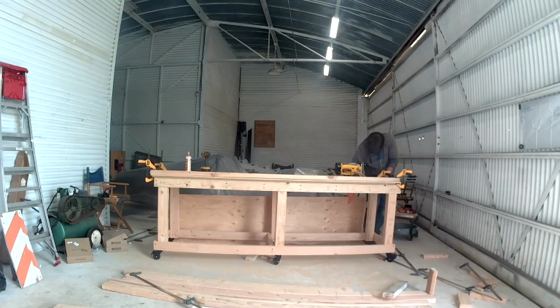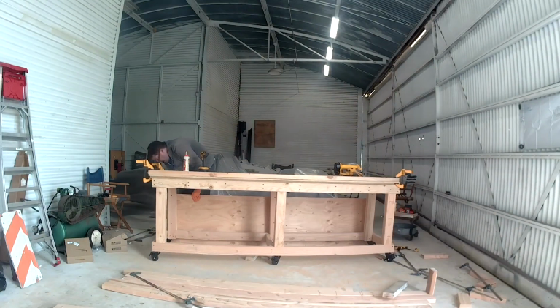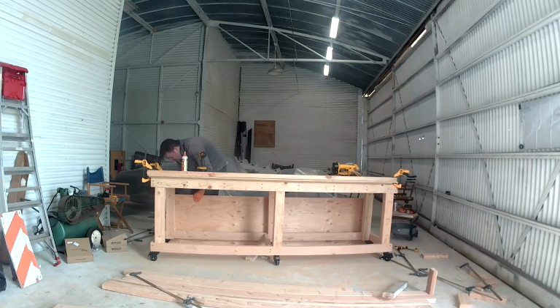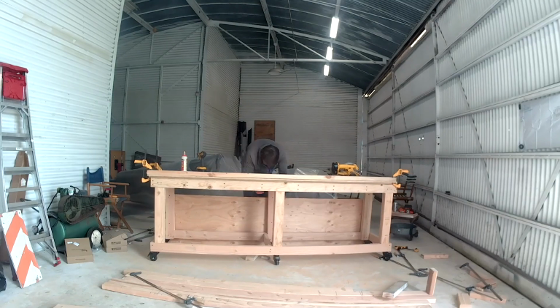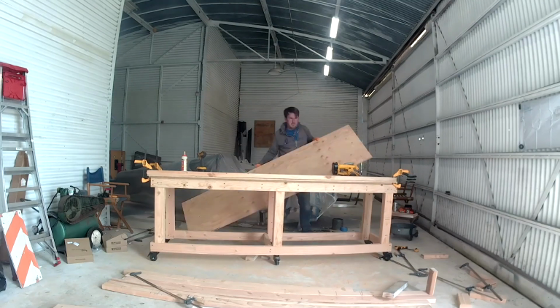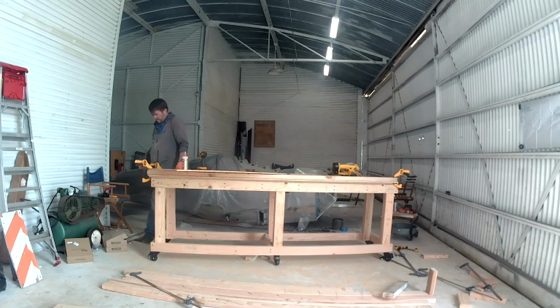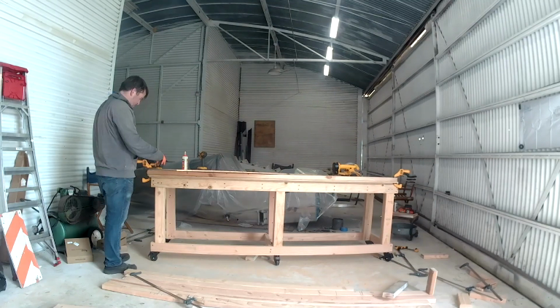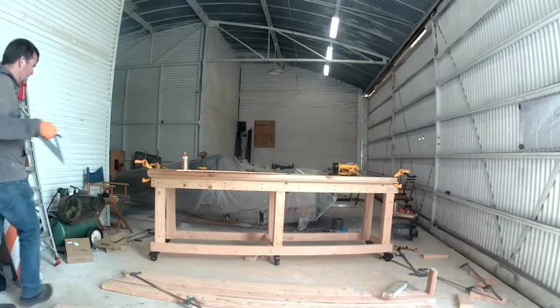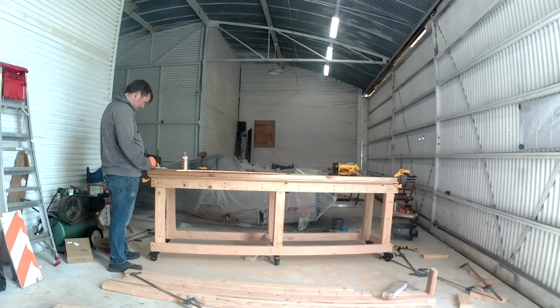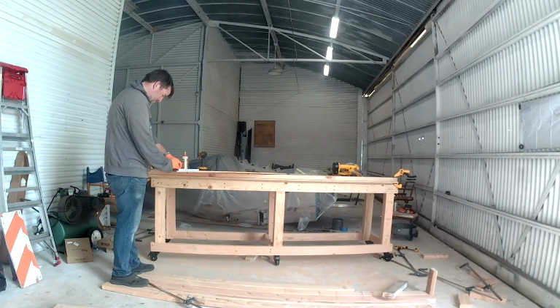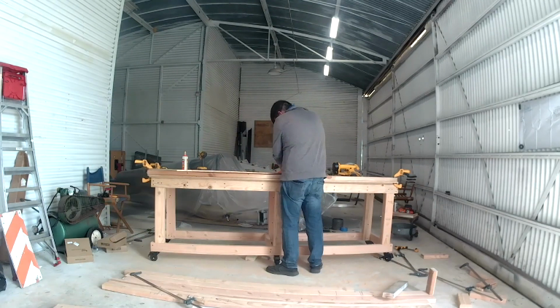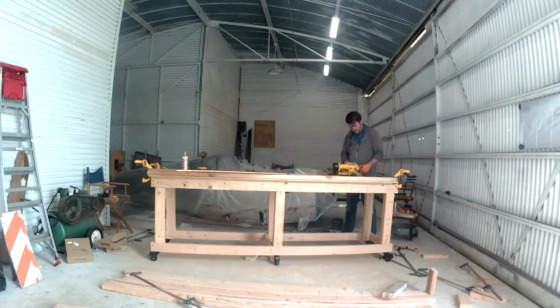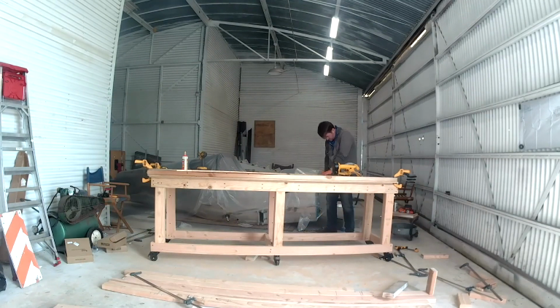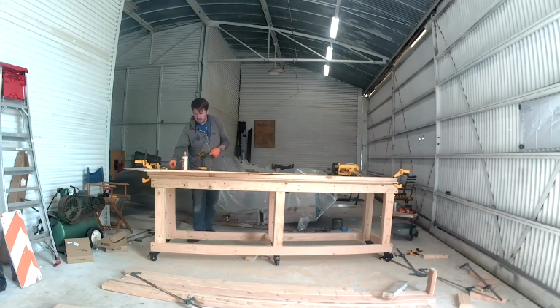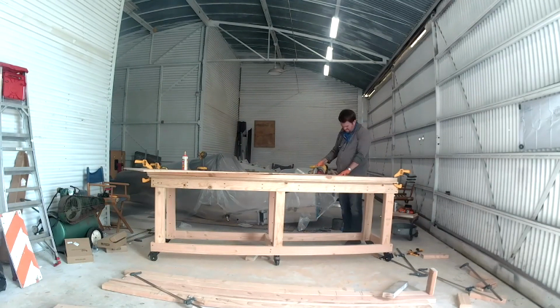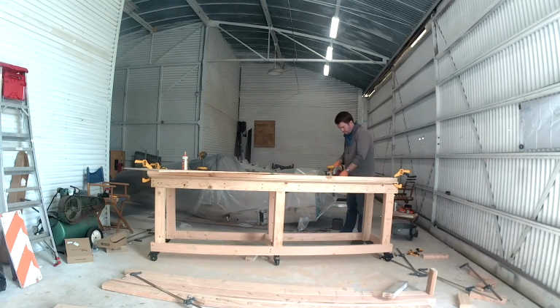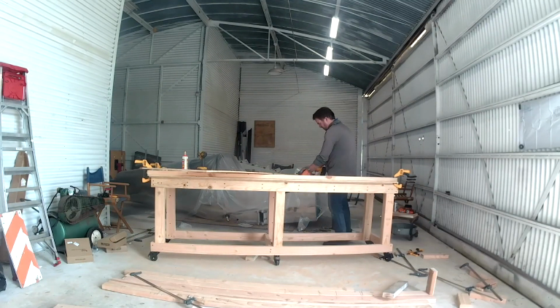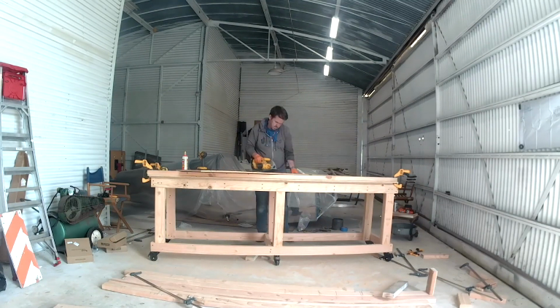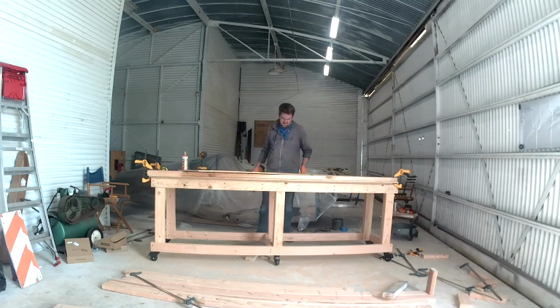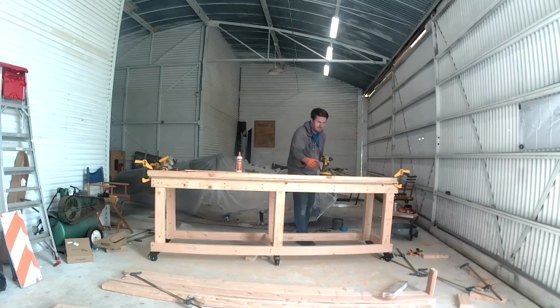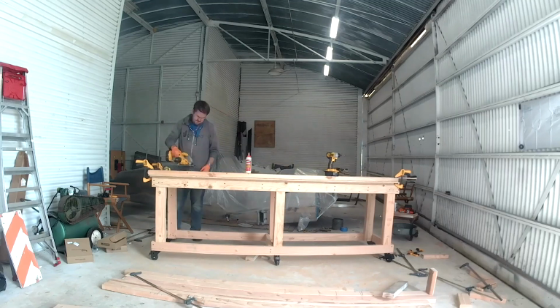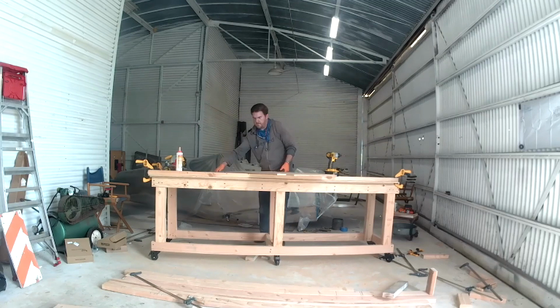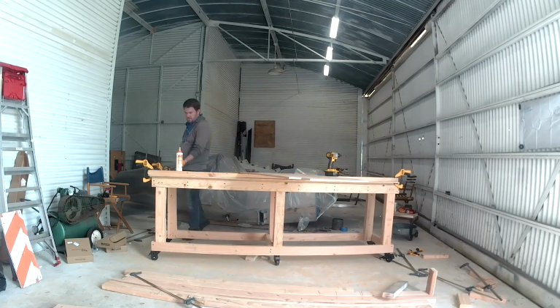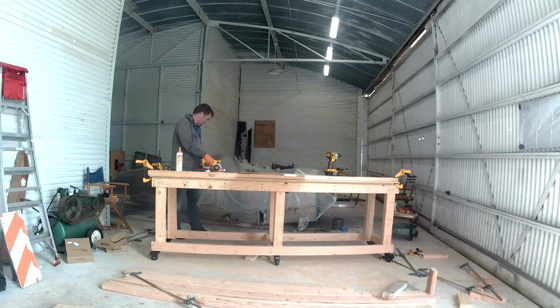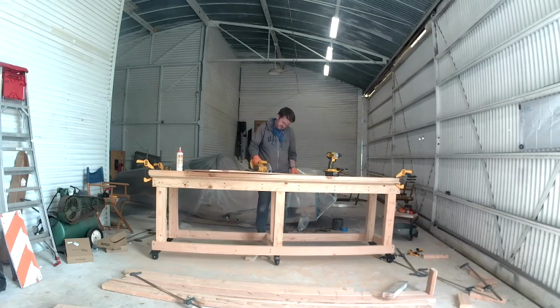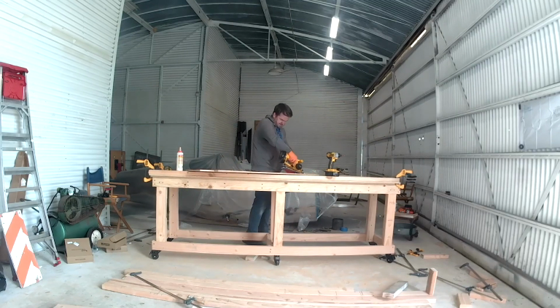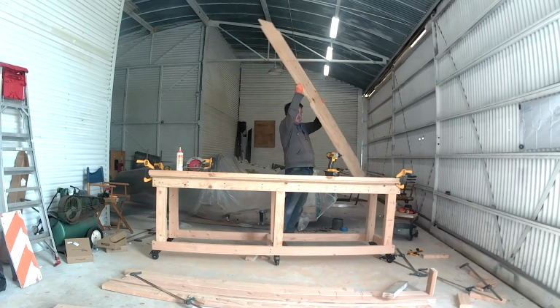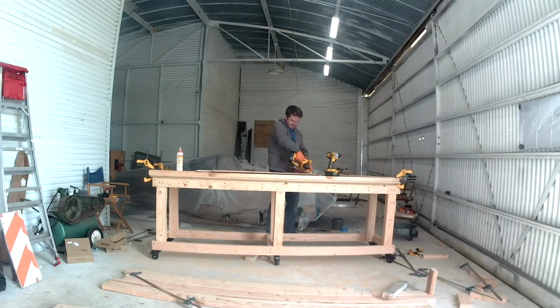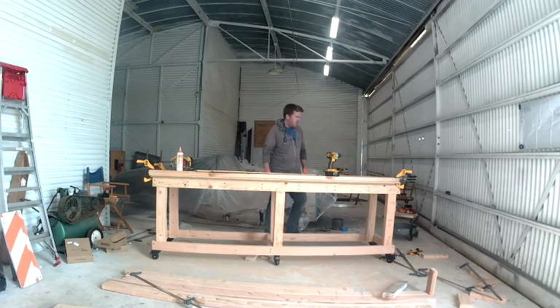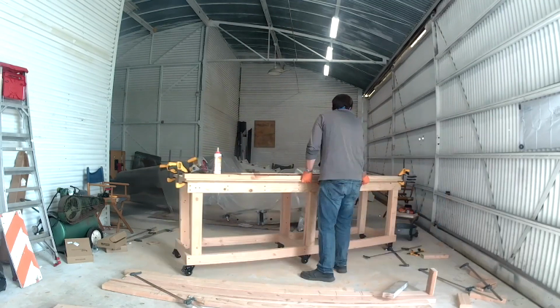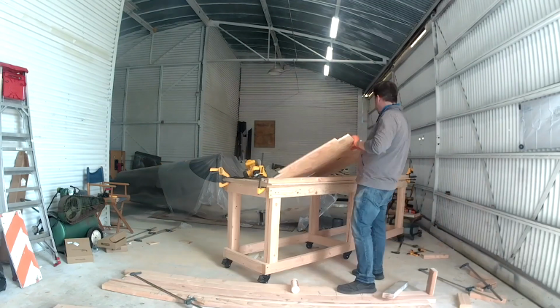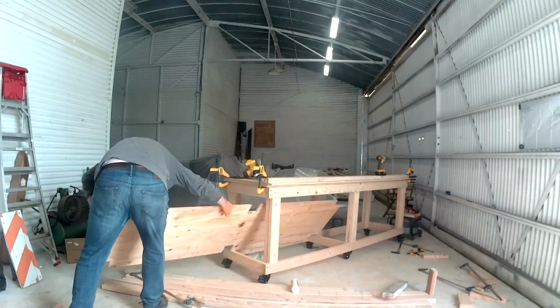All right, there we go. Once I fit the bottom on, this is one of the benches and it's all good. Have a good Wednesday everyone — talk to you later, see you soon.